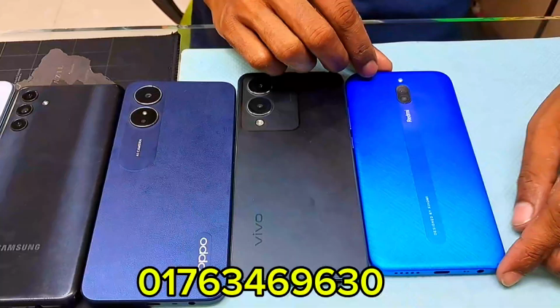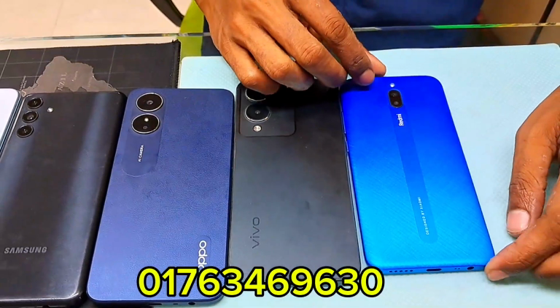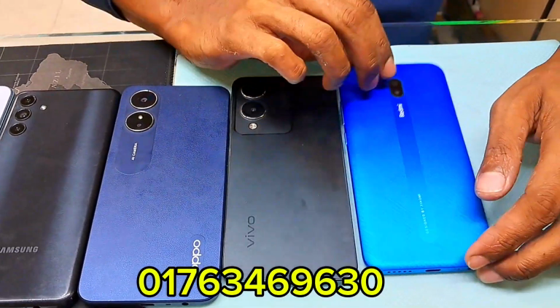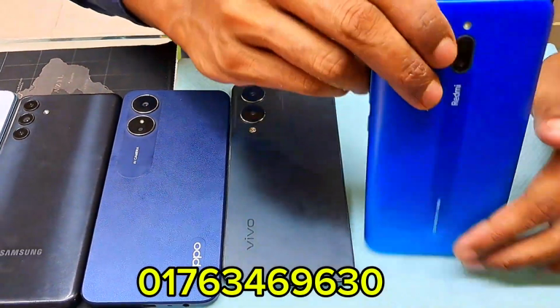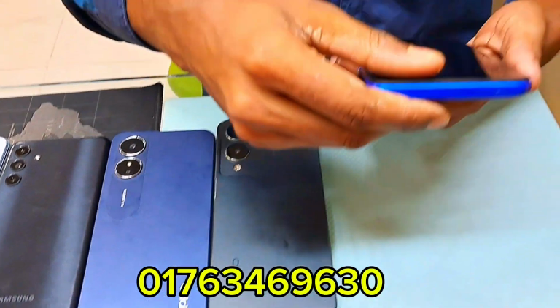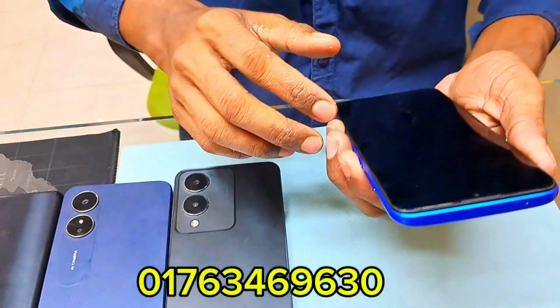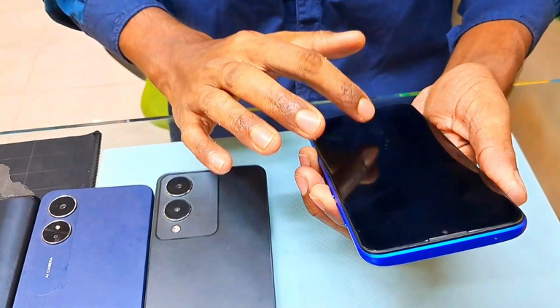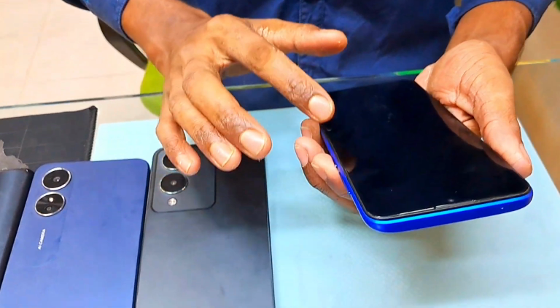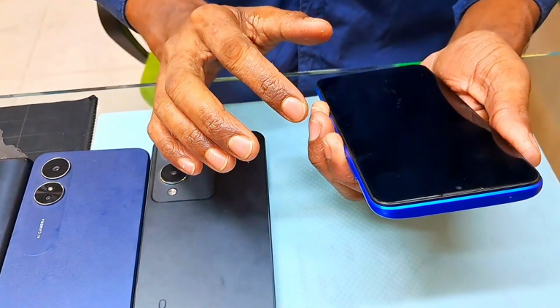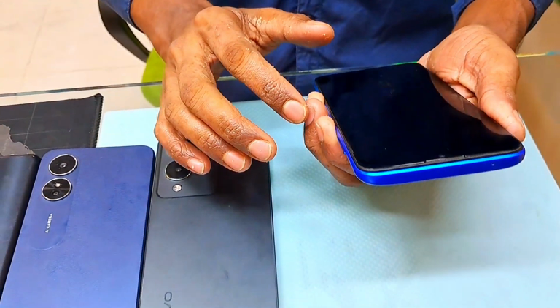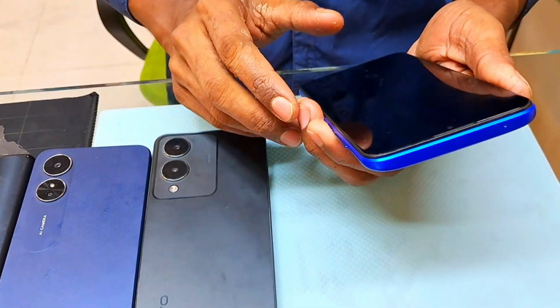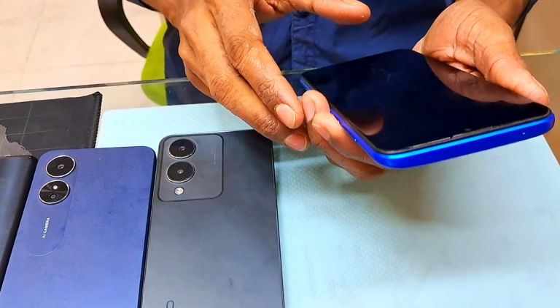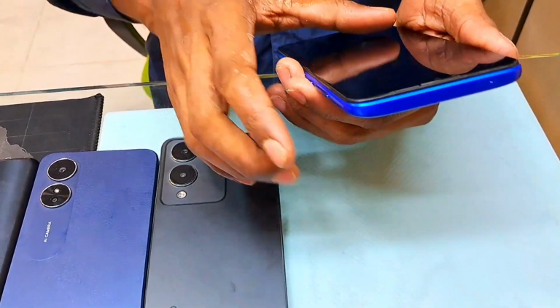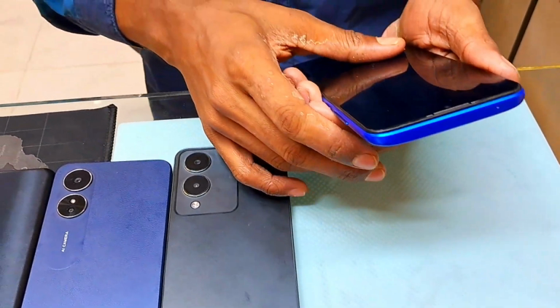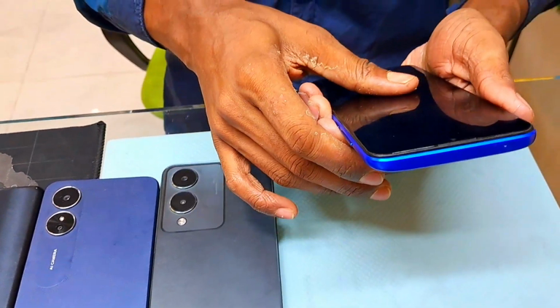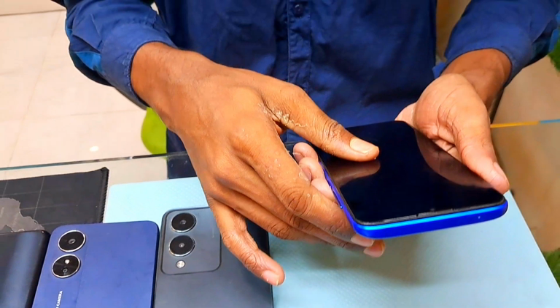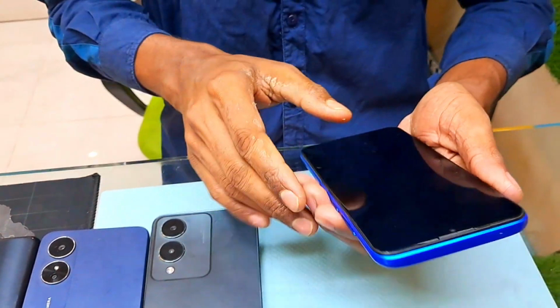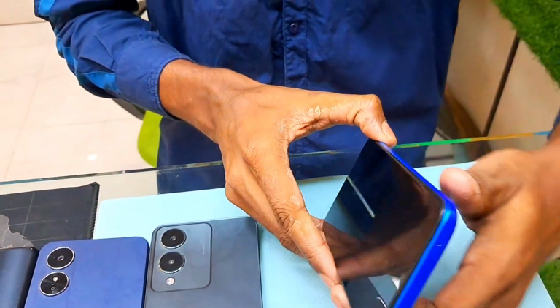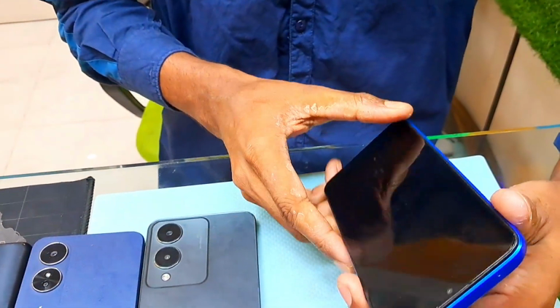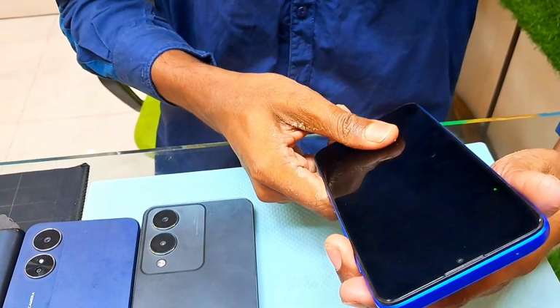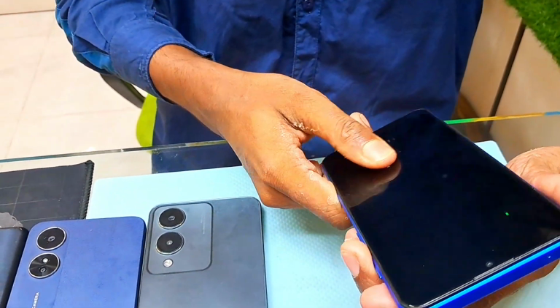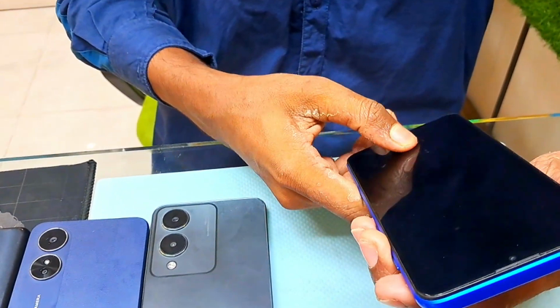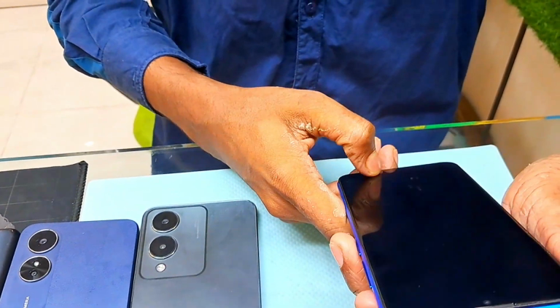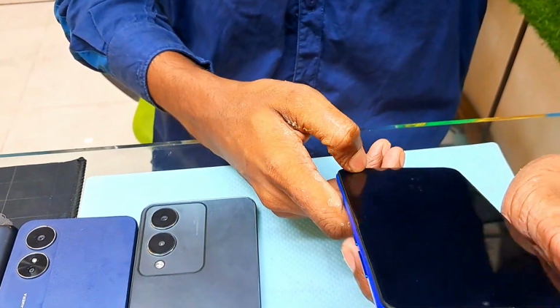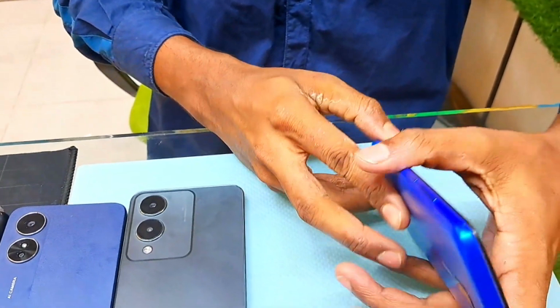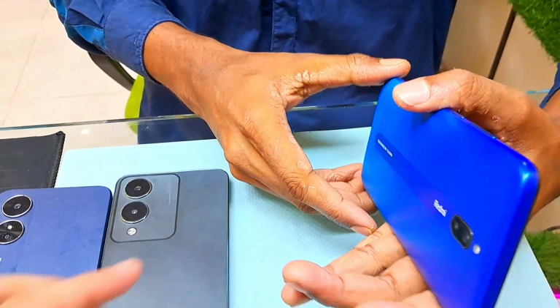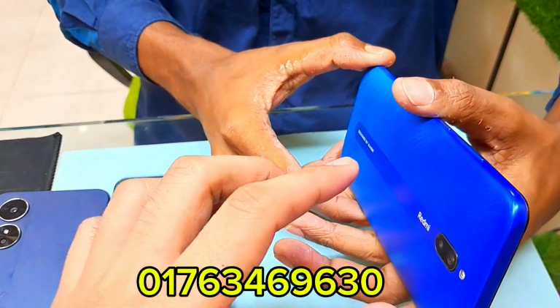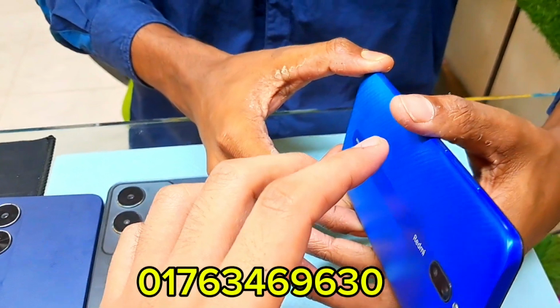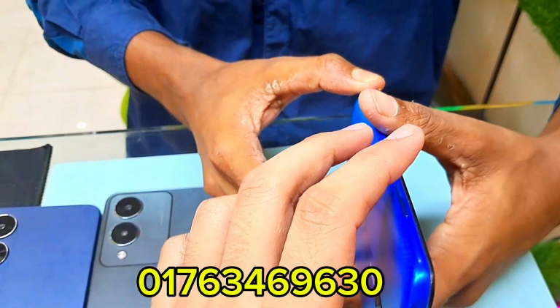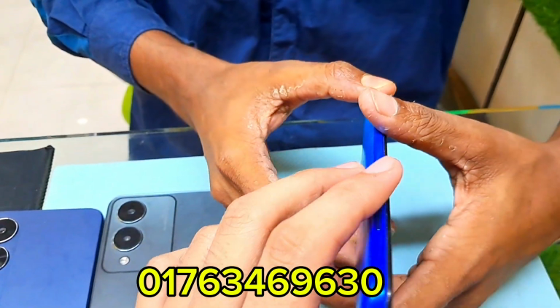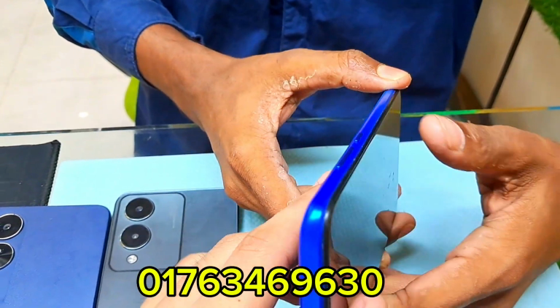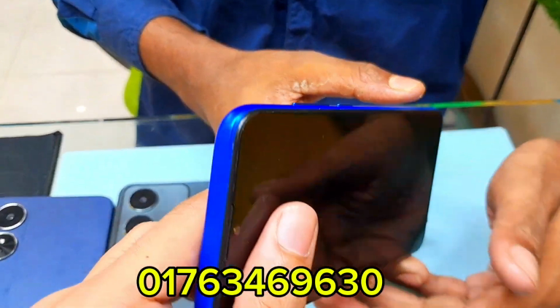There's also a Redmi phone — the Redmi 8A. How do you buy a Vivo phone? The RAM is 4GB.